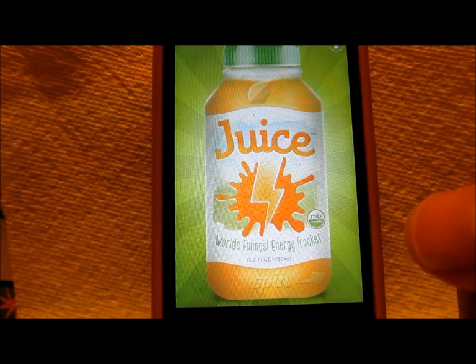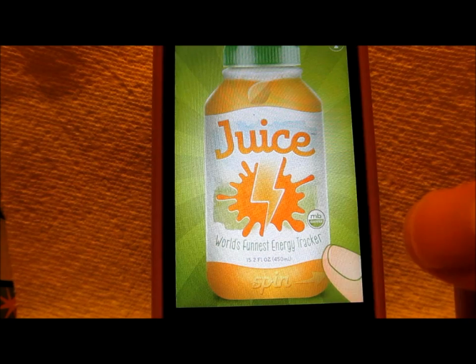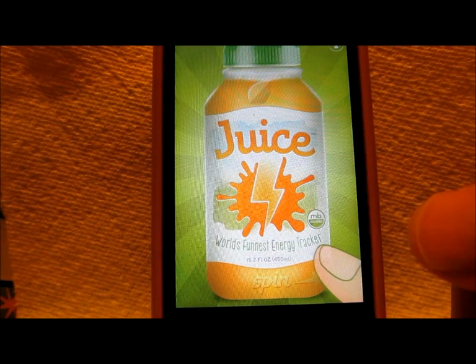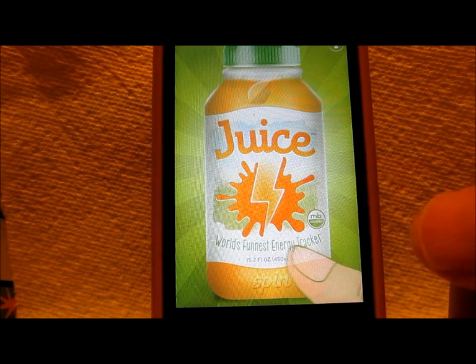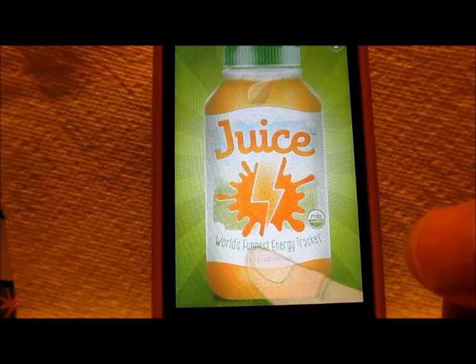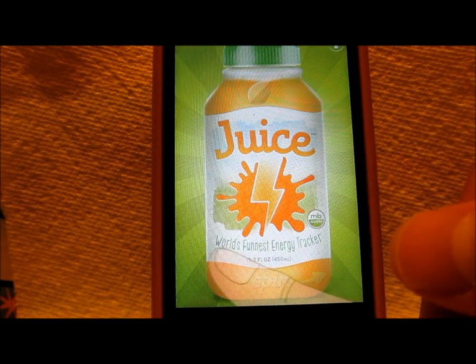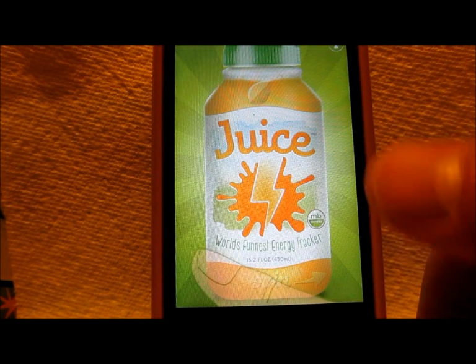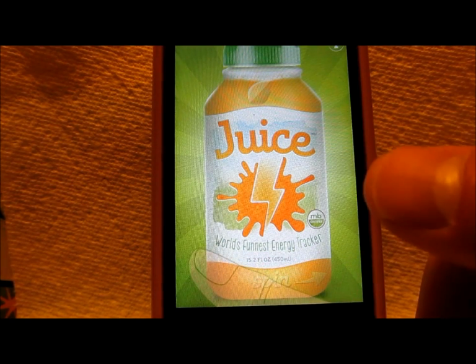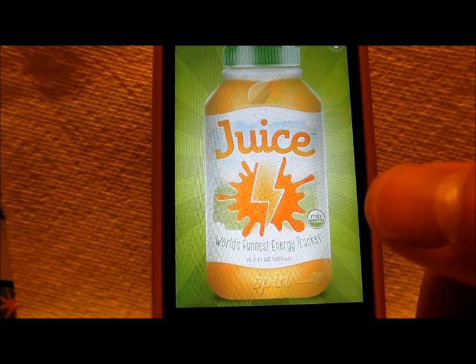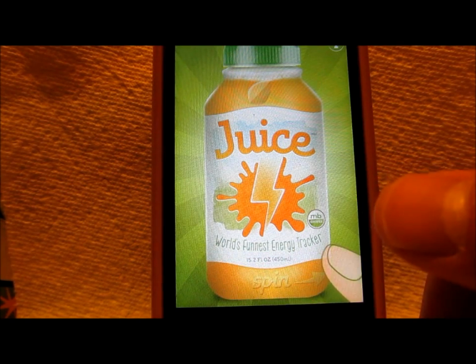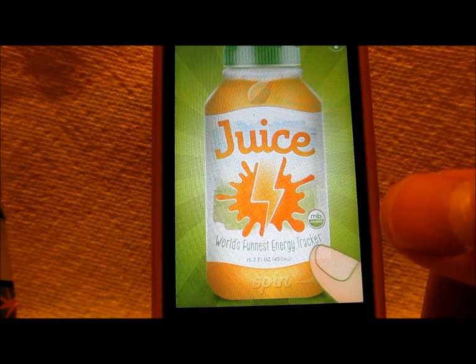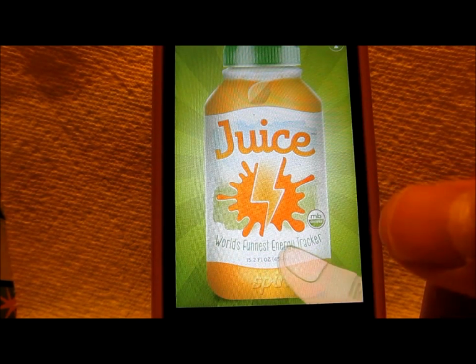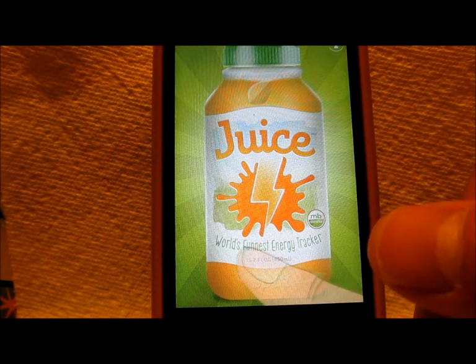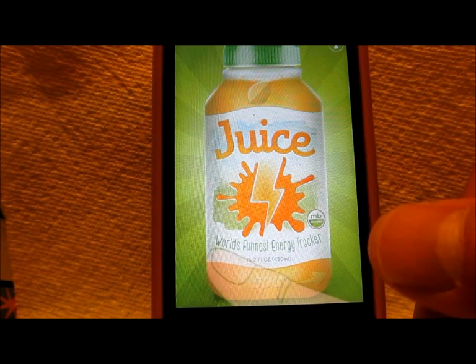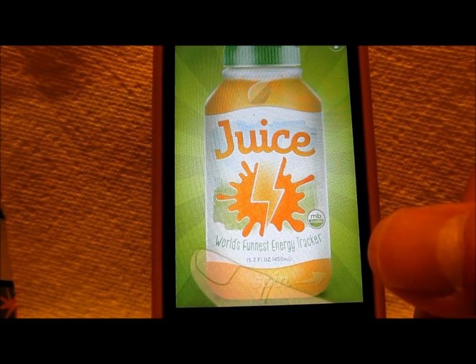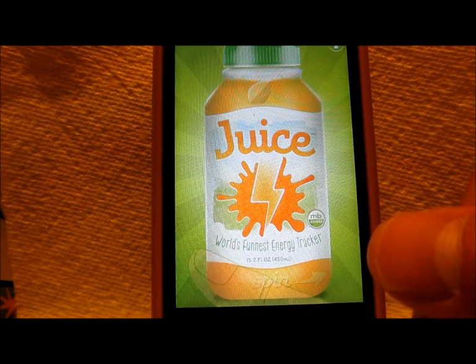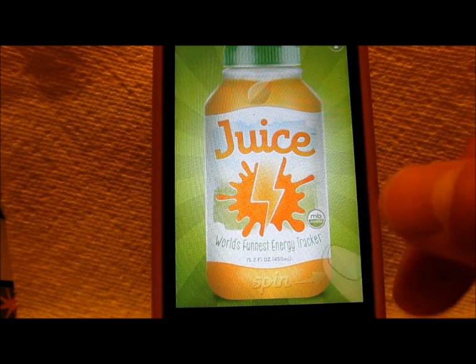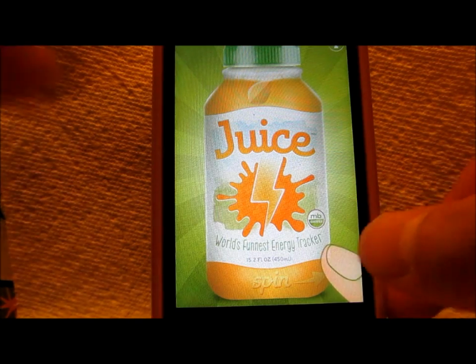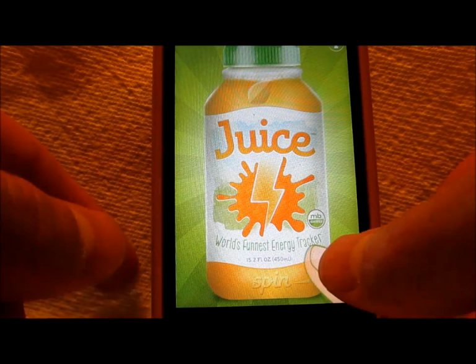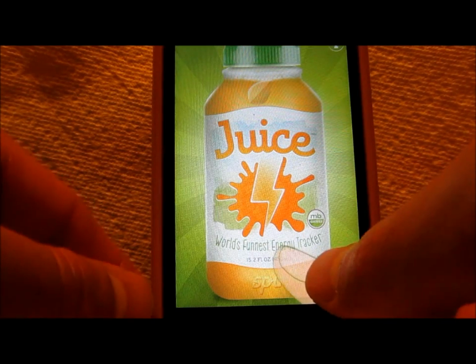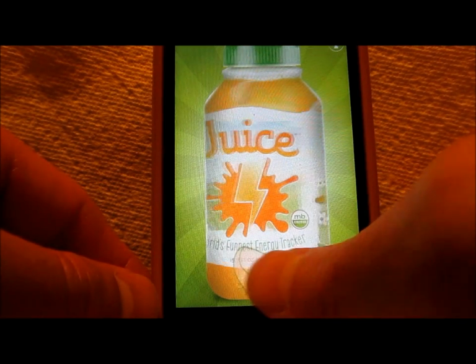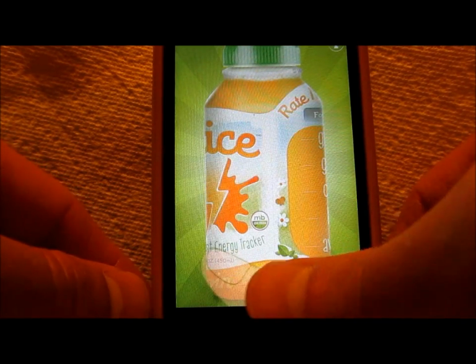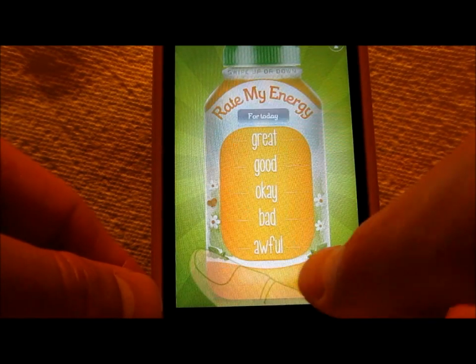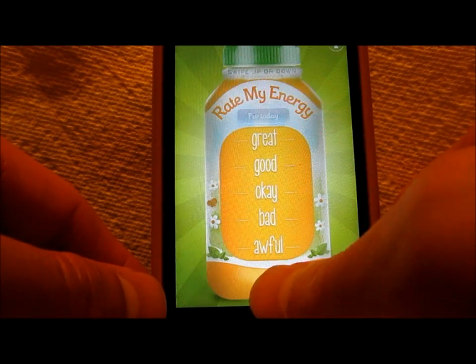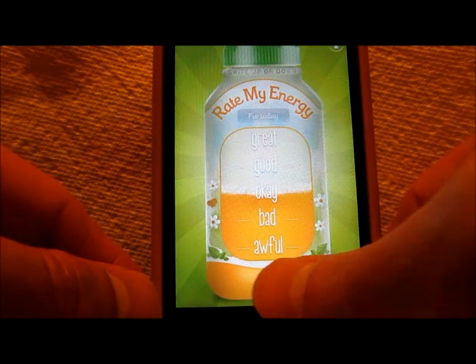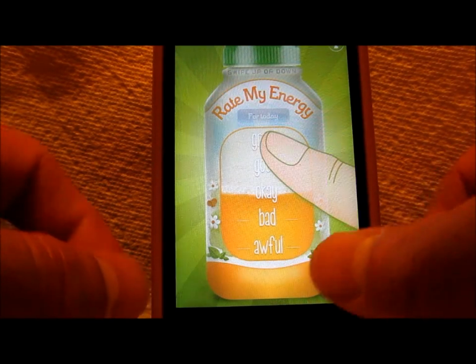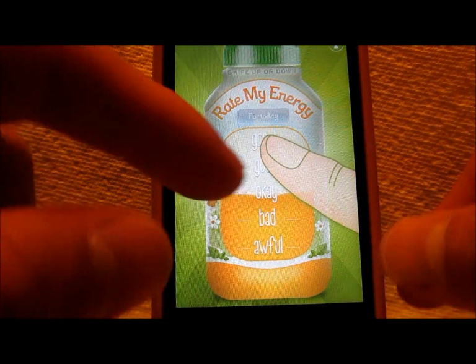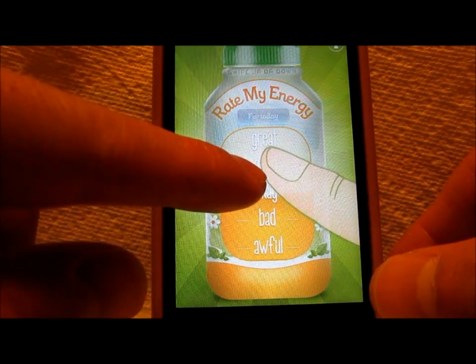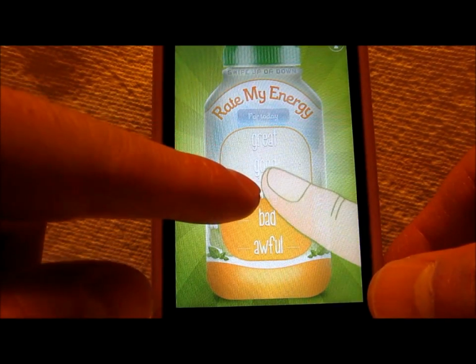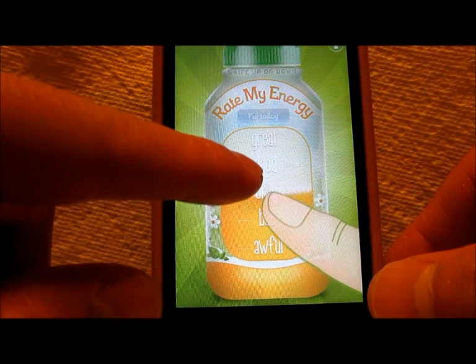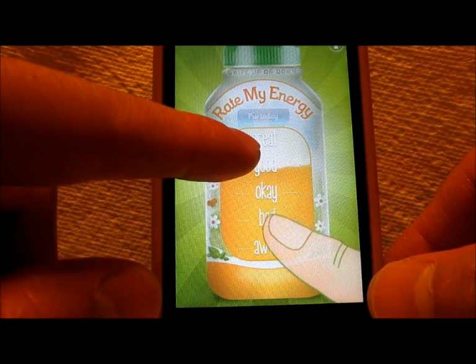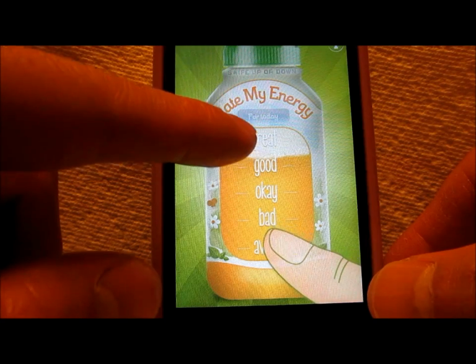So the idea here is it's an energy tracker. It's going to look at stuff like your diet, your exercise, and other things. You spin a little juice bottle, and each day you rate your energy level.